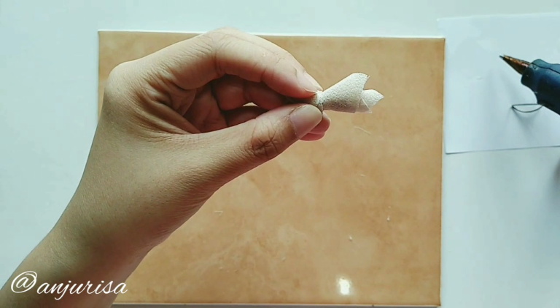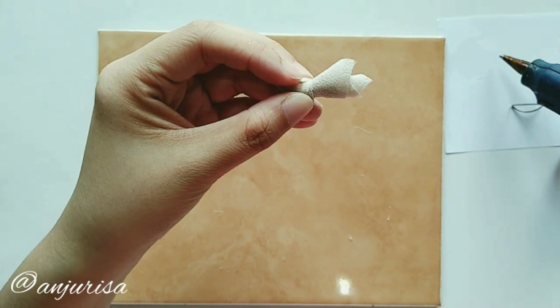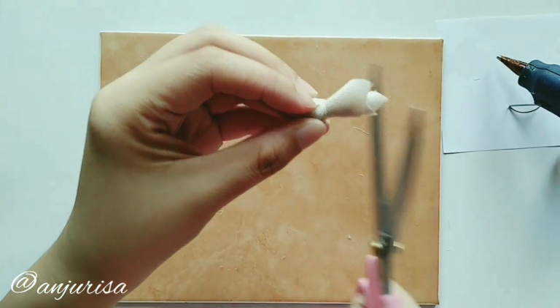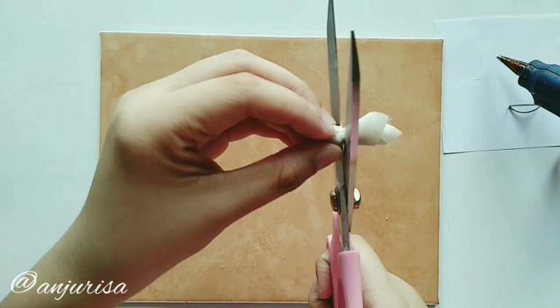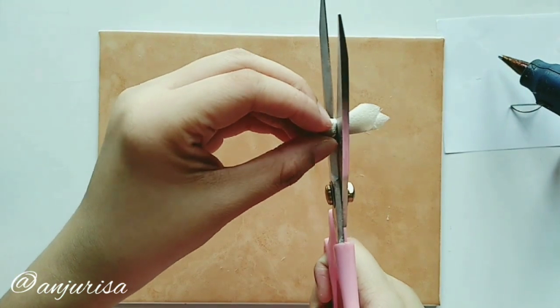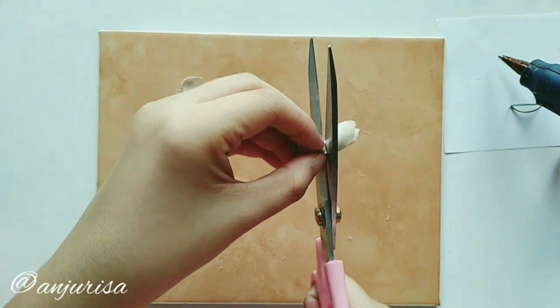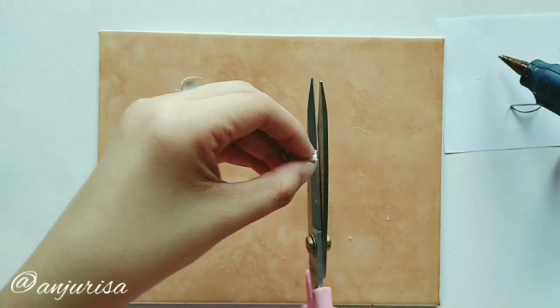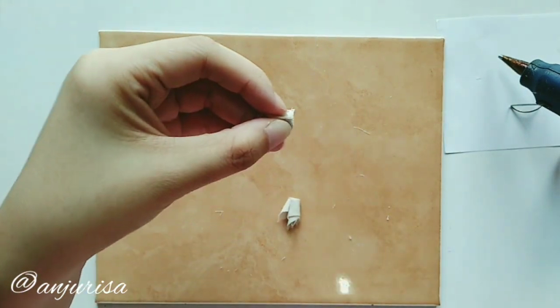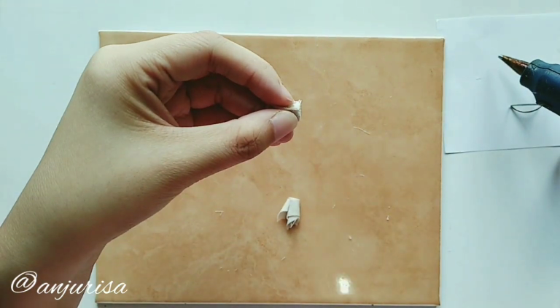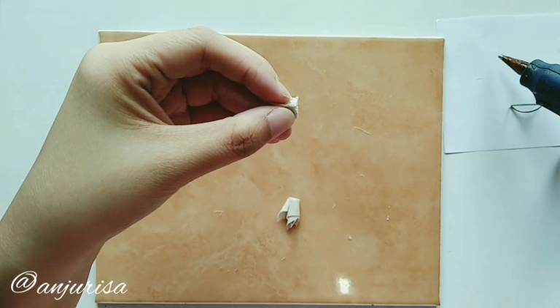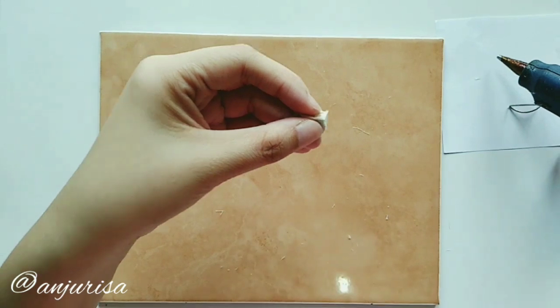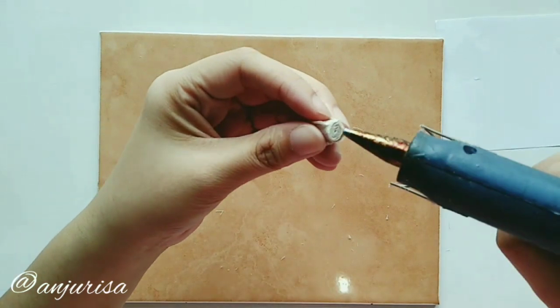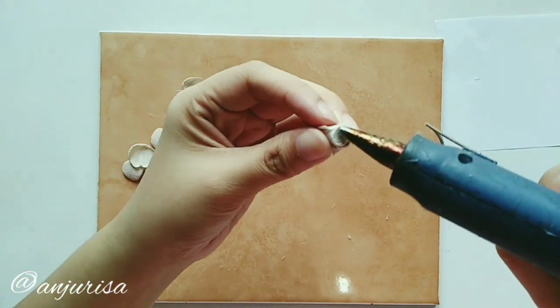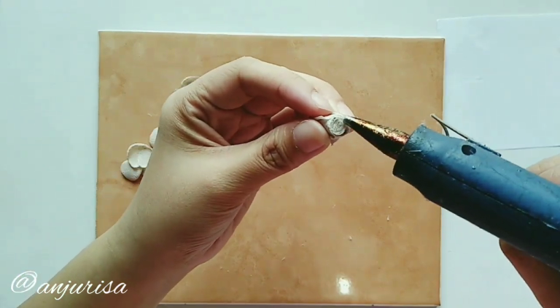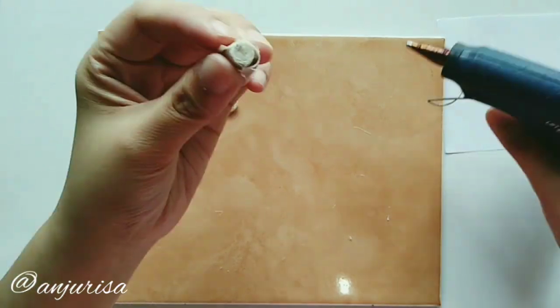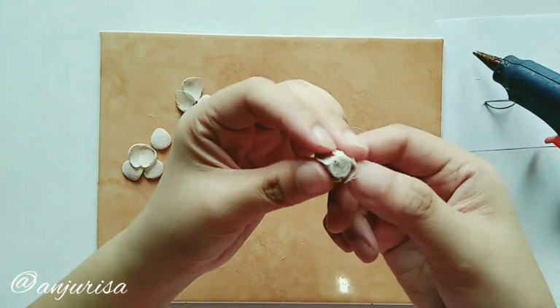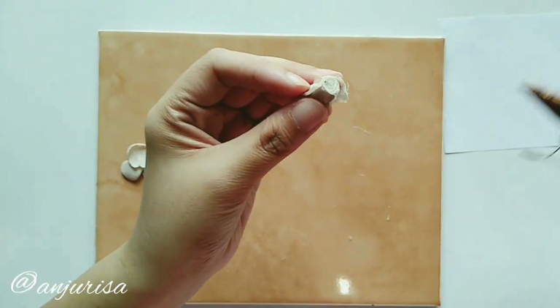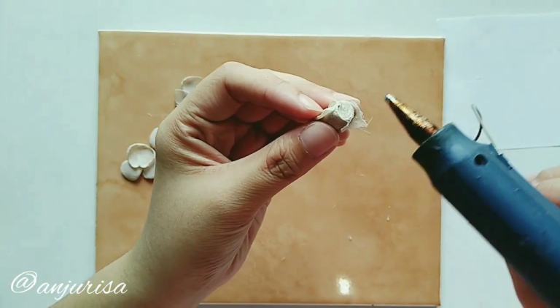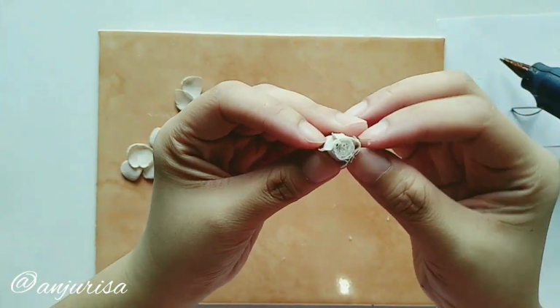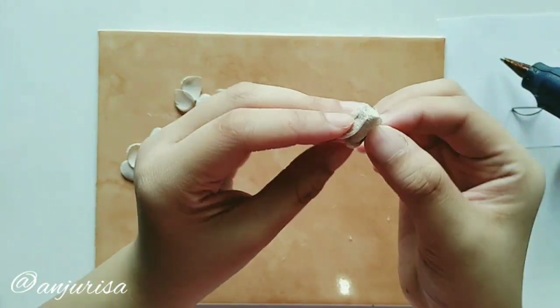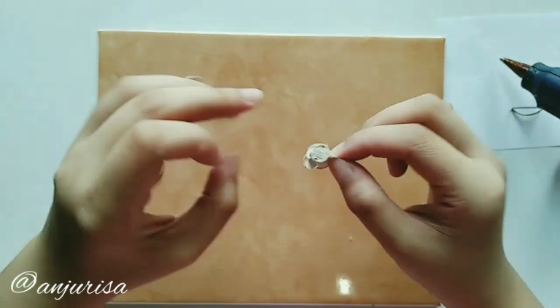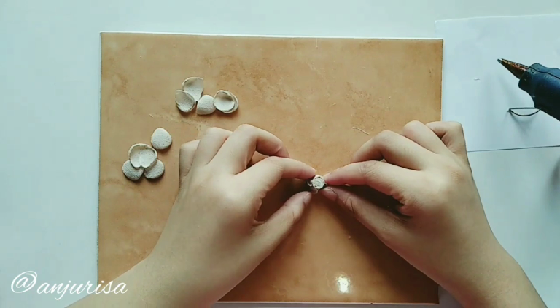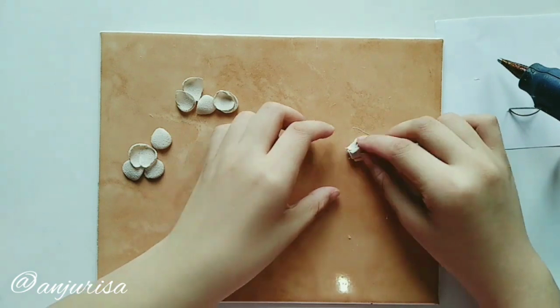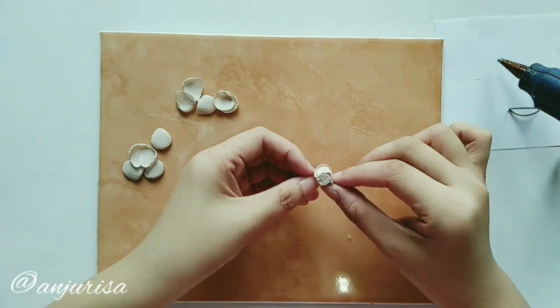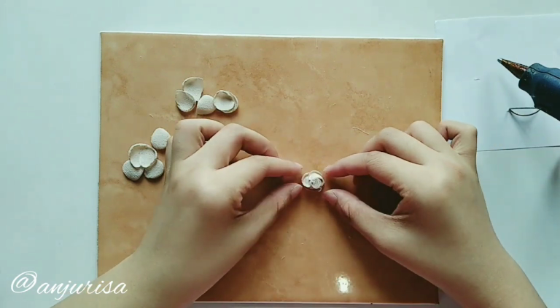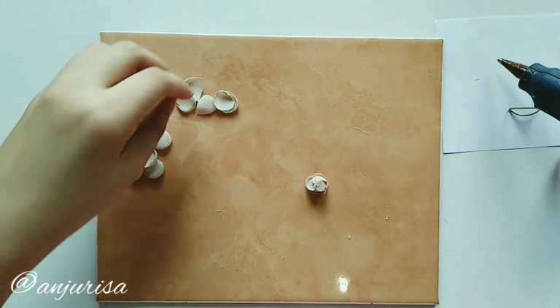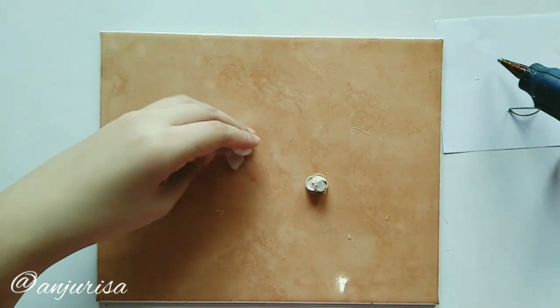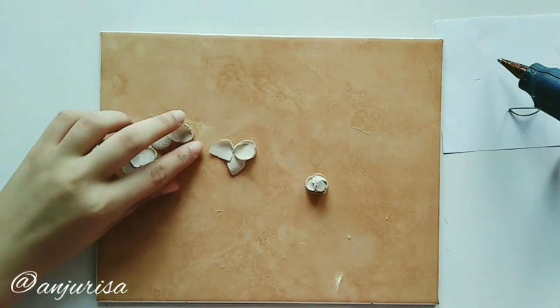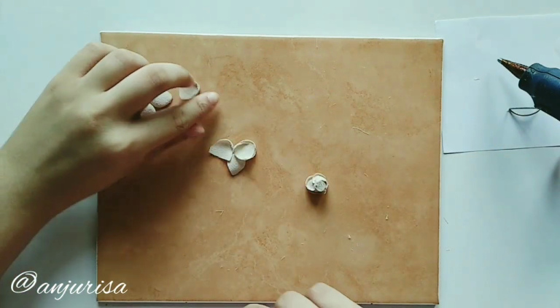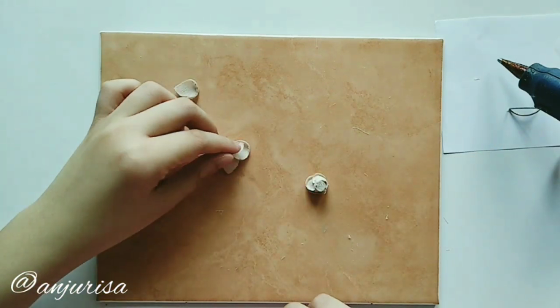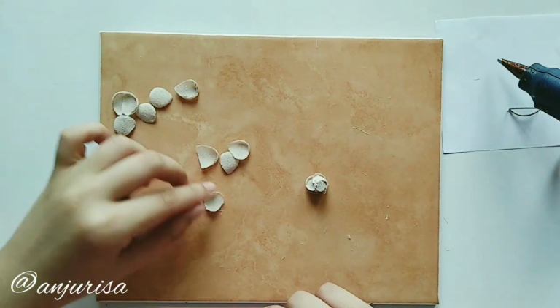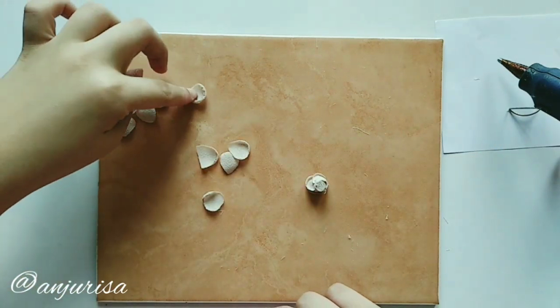Now cut the excess fabric and use hot glue to secure. From here, I like to do this from the back side.